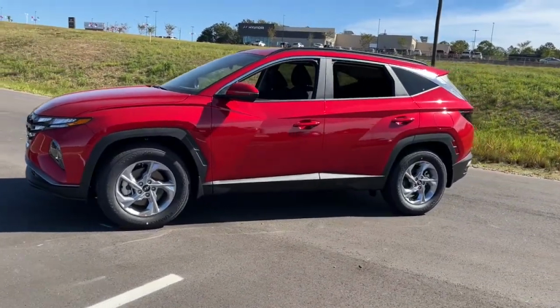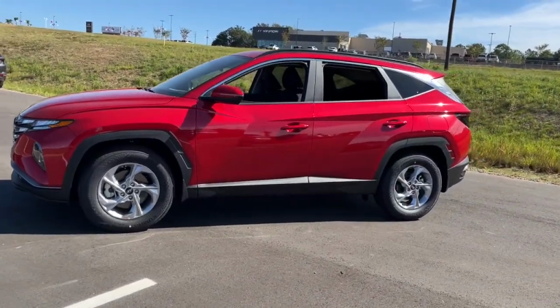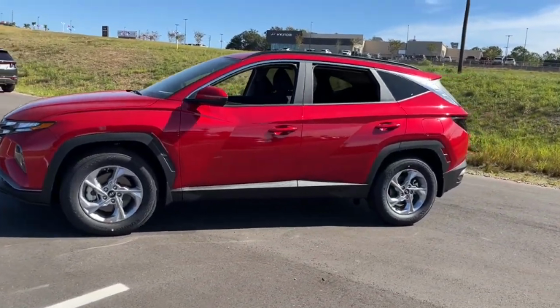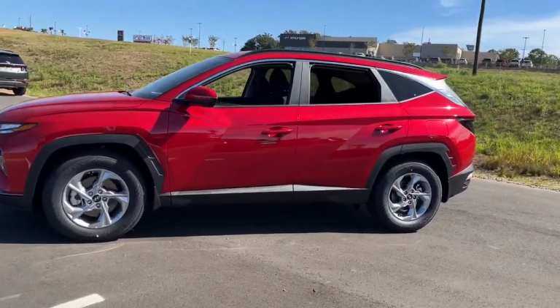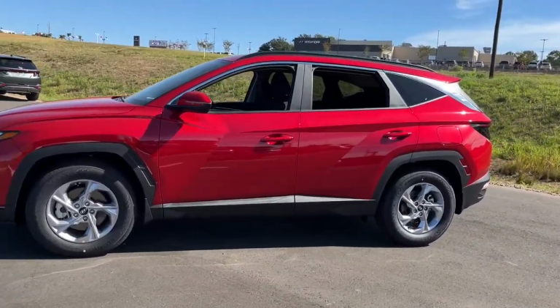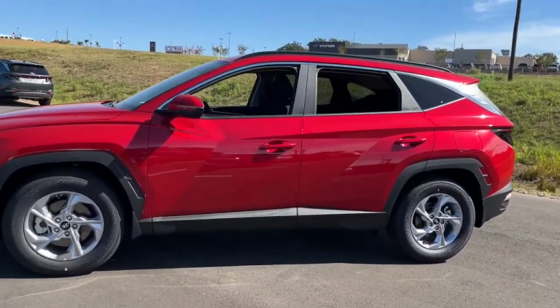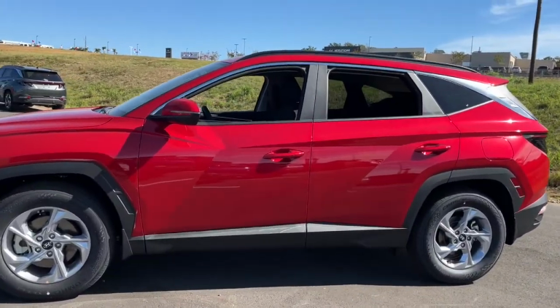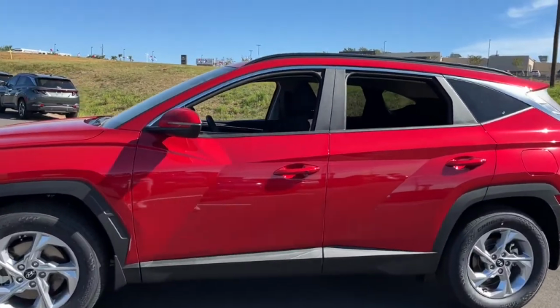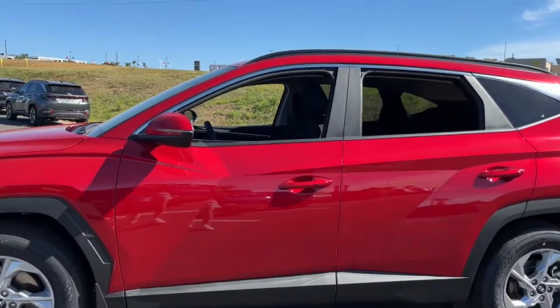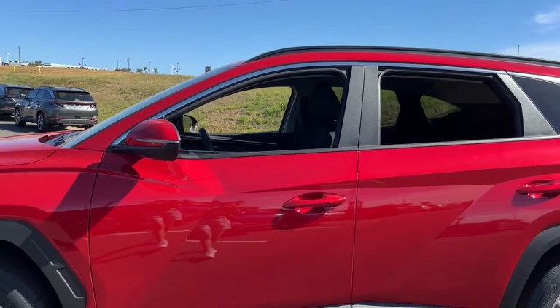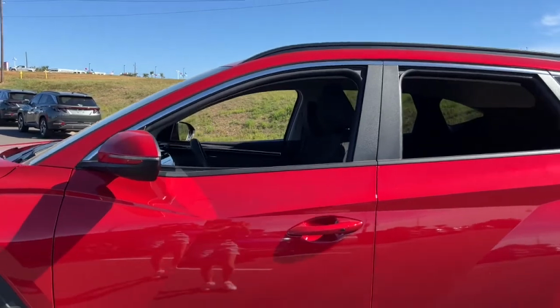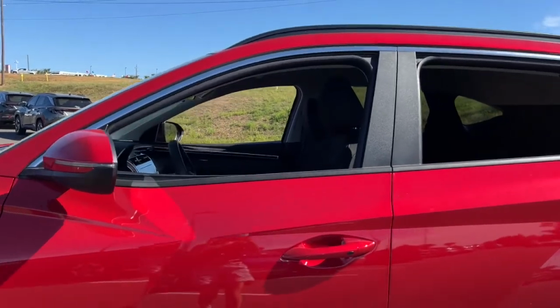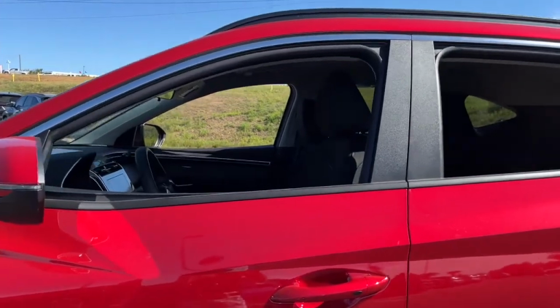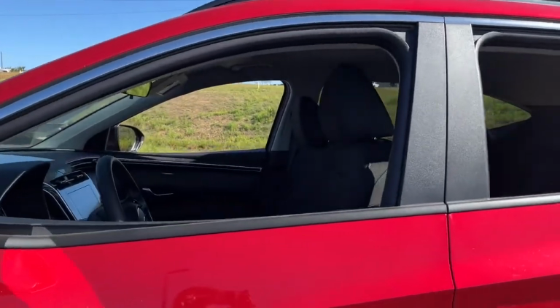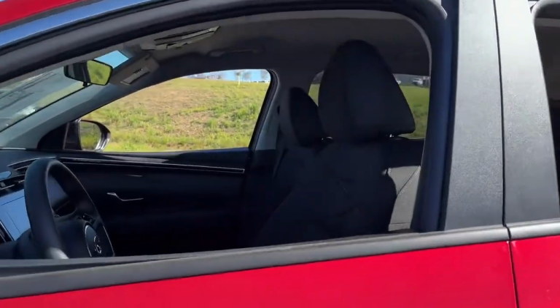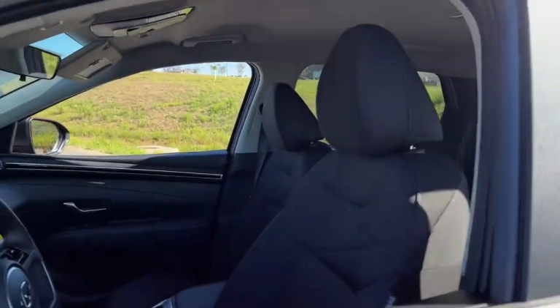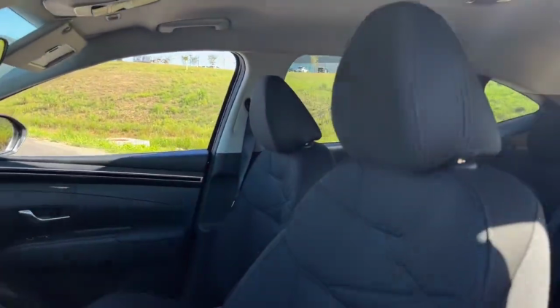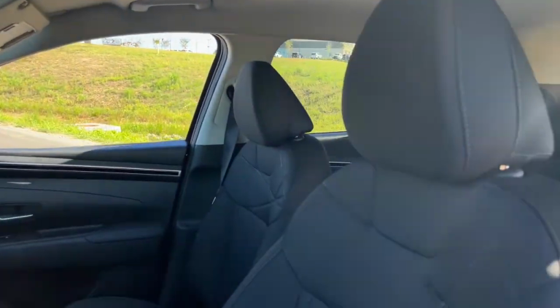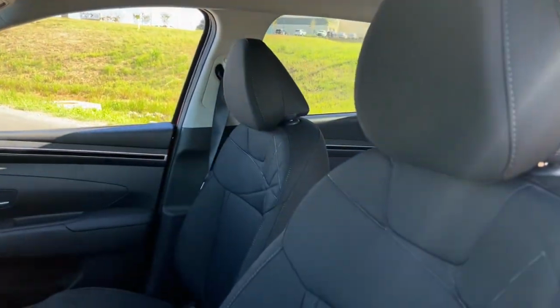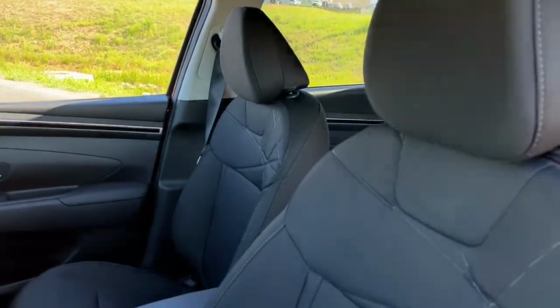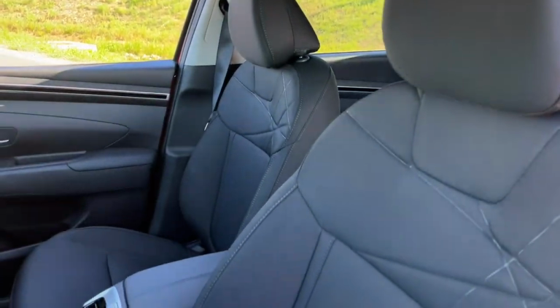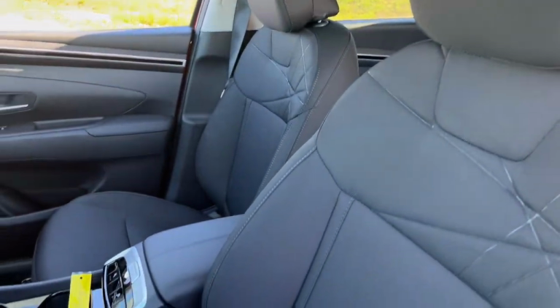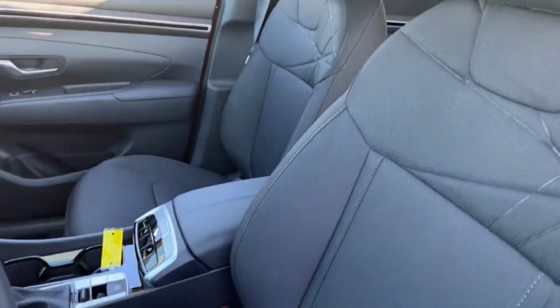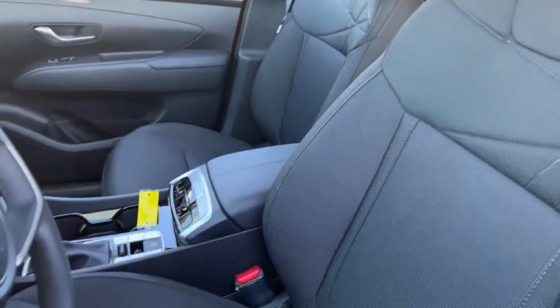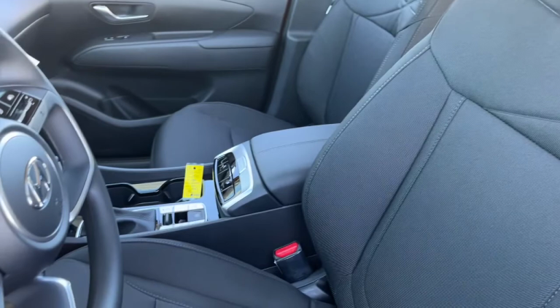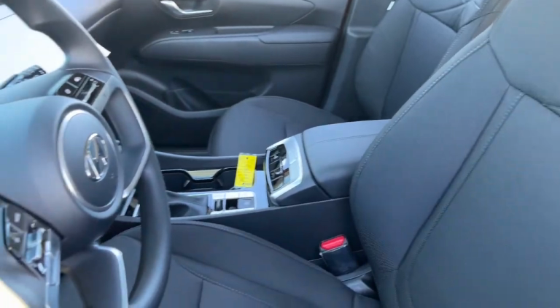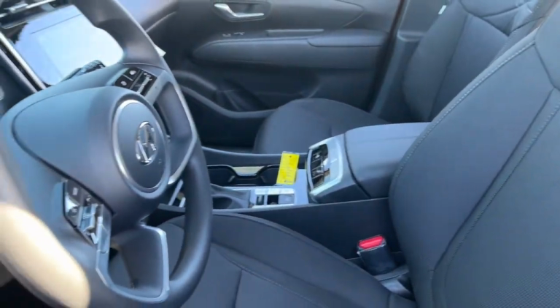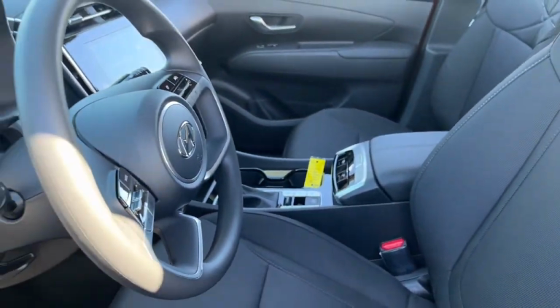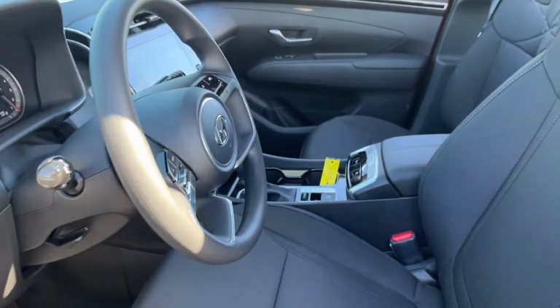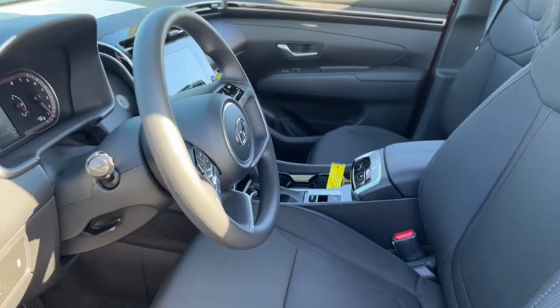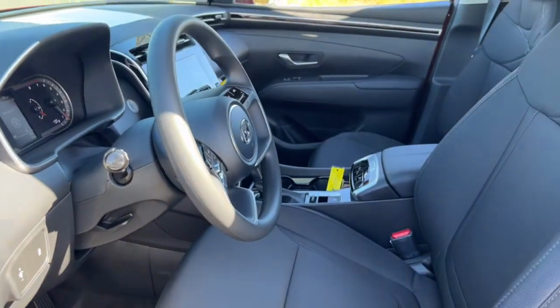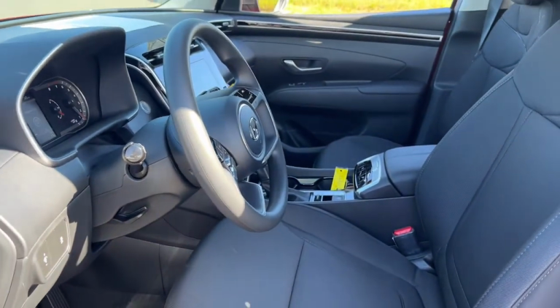Remarkable for its smooth, refined ride and upscale European-inspired interior. Standard touchscreen infotainment and driver assistance features. This SUV sets the bar for excellence.